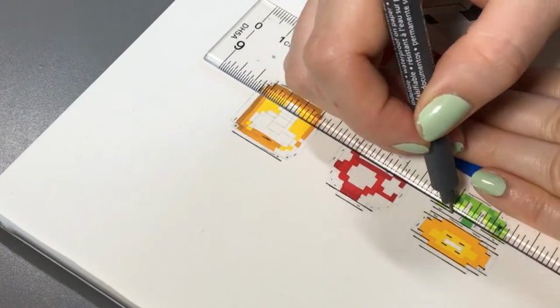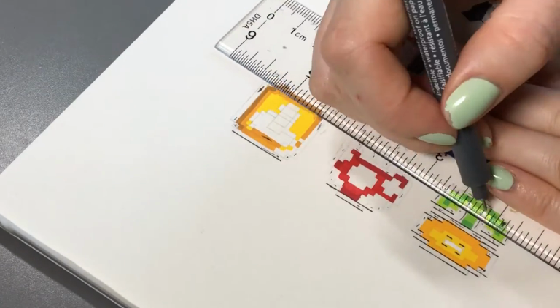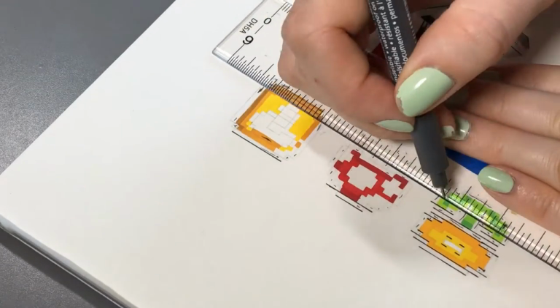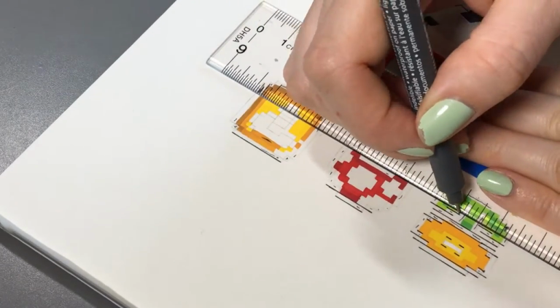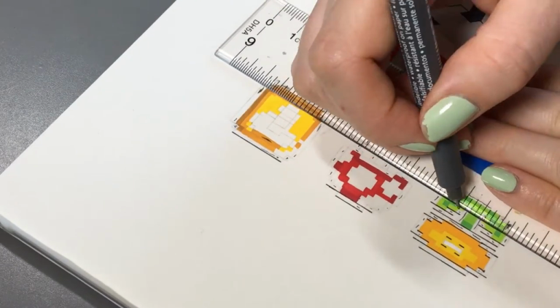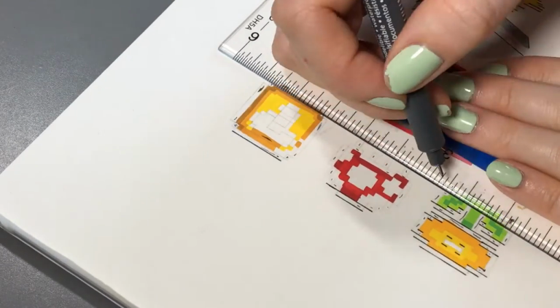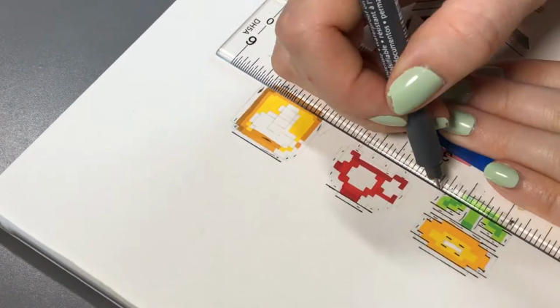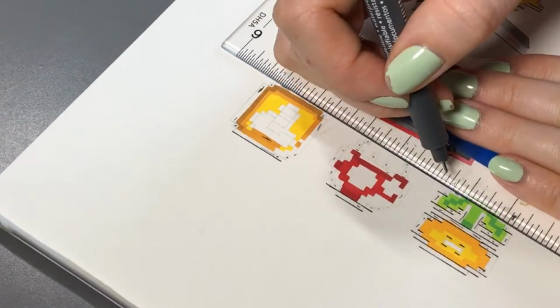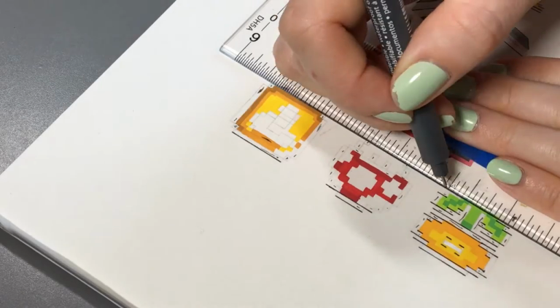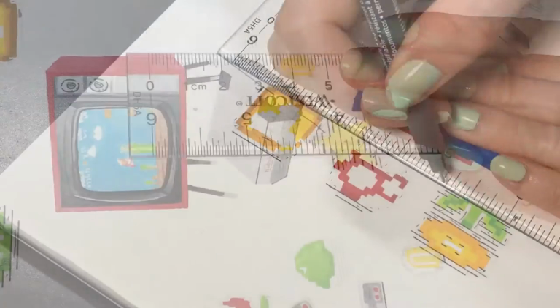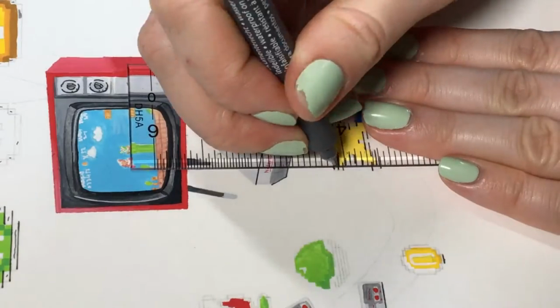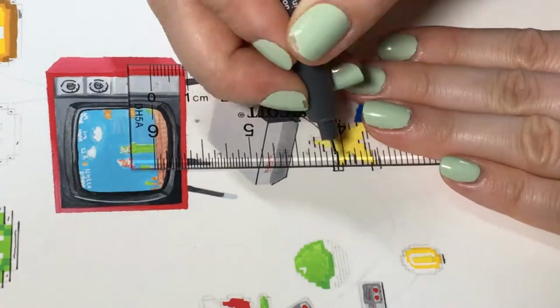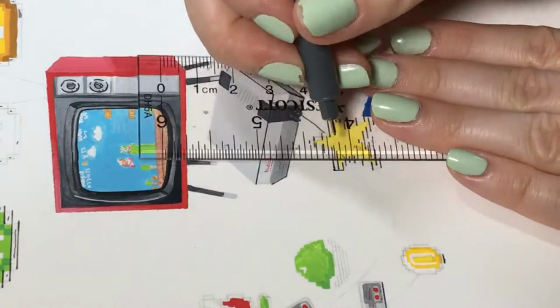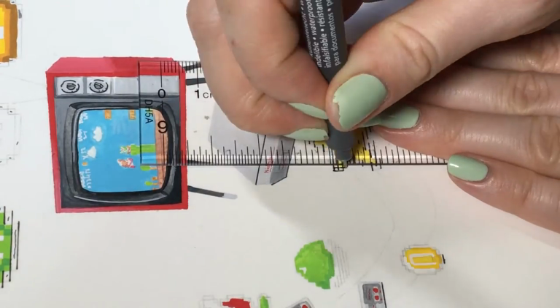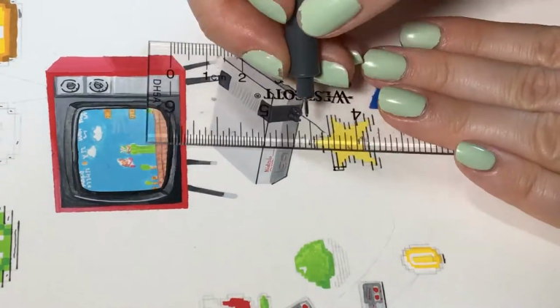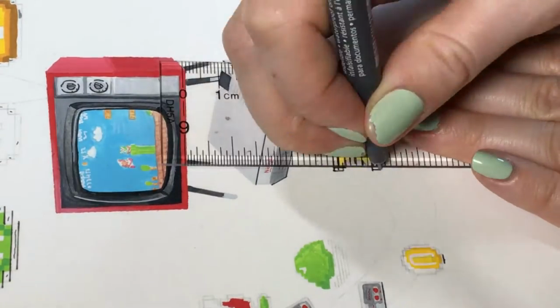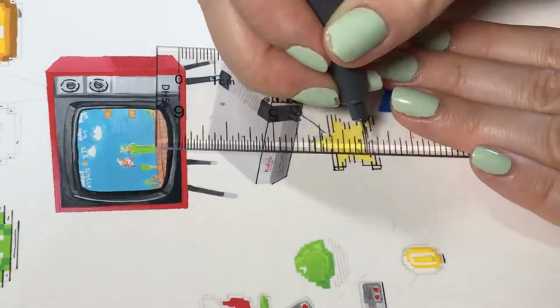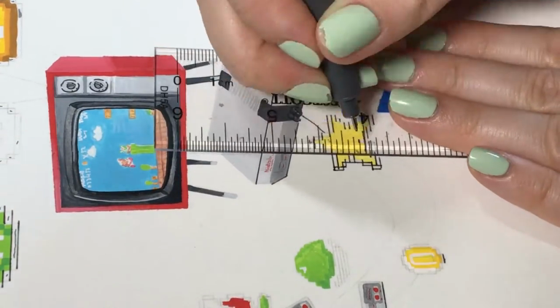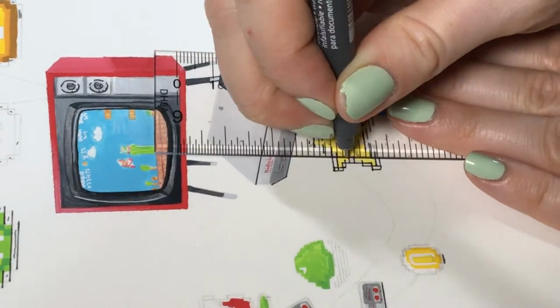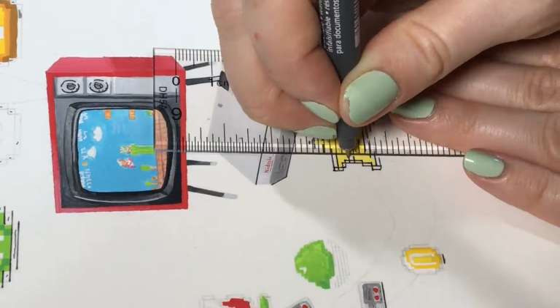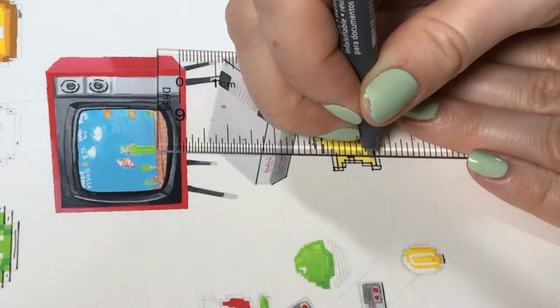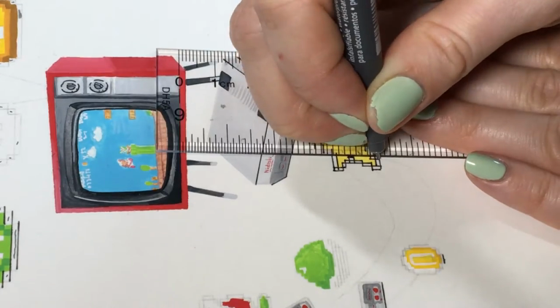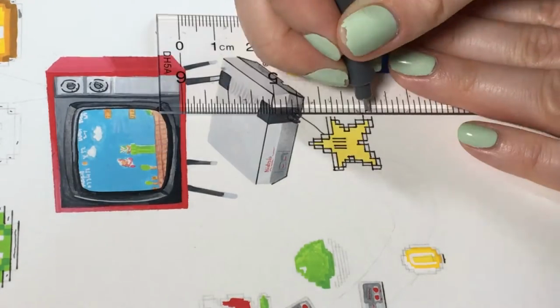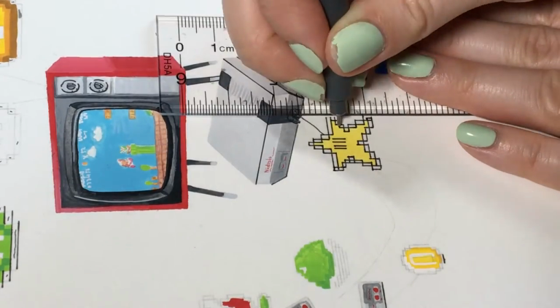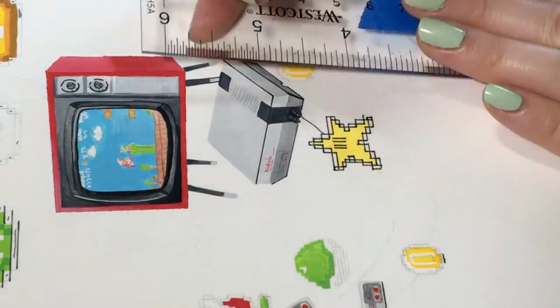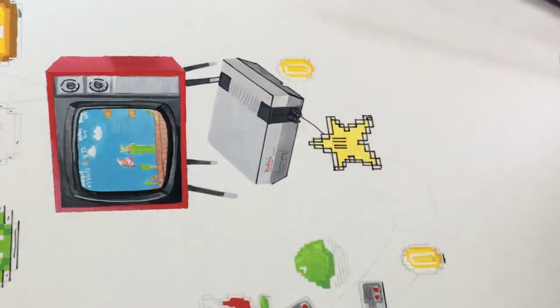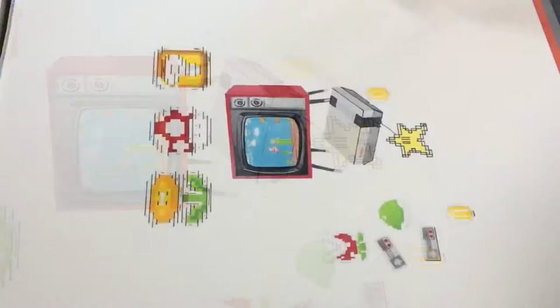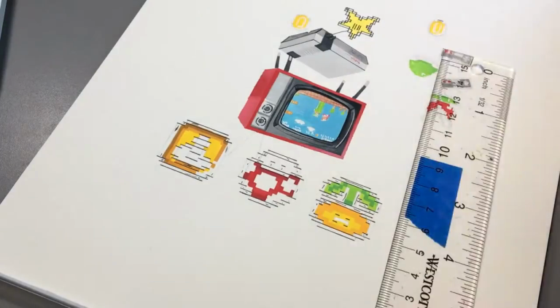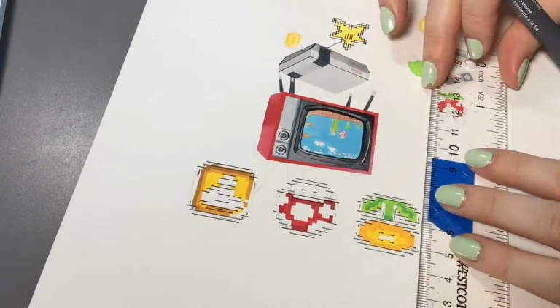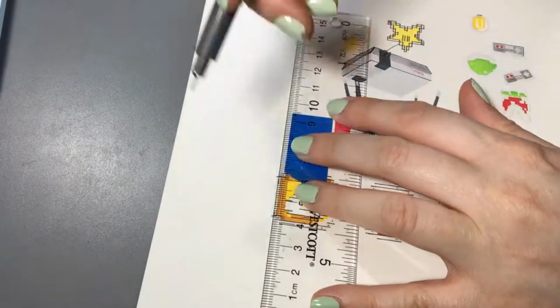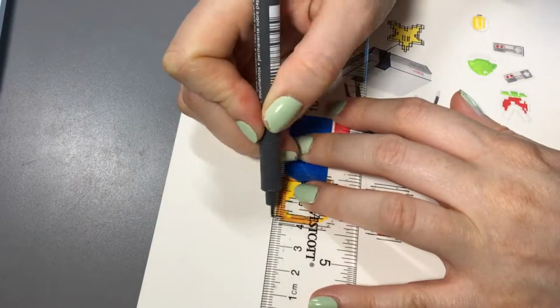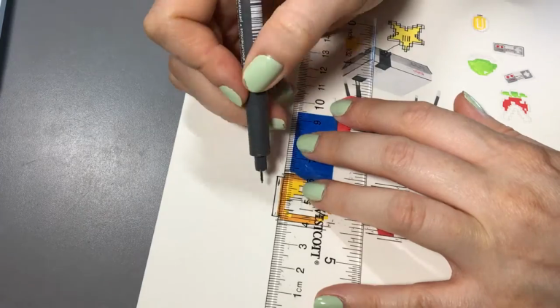My plan was to fill in all these areas with India ink and a paintbrush afterwards. The ruler lines are just a guideline to help keep the lines more crisp than they would be if I free-handed them — they still end up looking kind of wonky, but it did help me a bit.